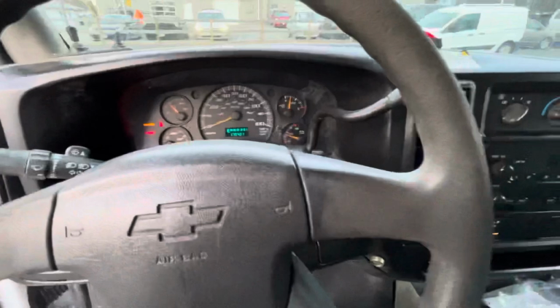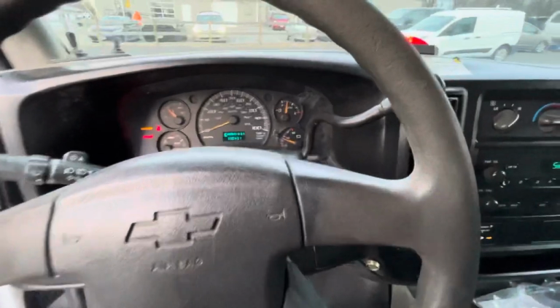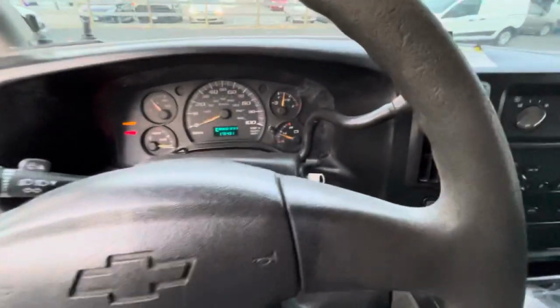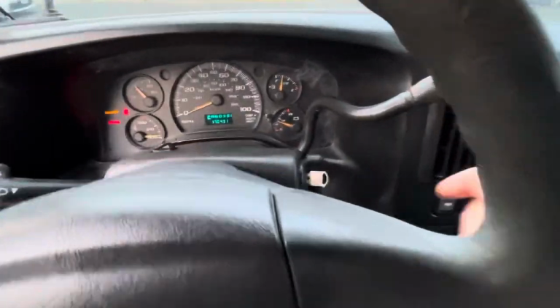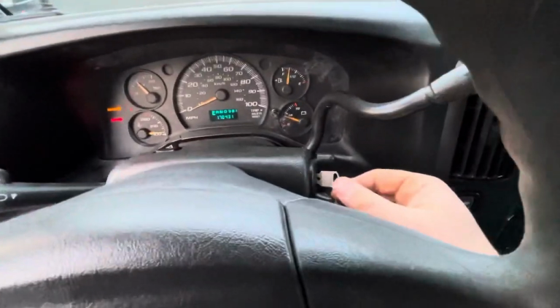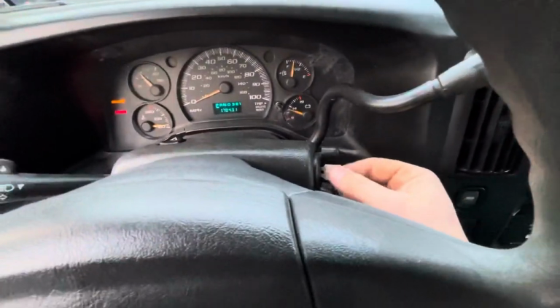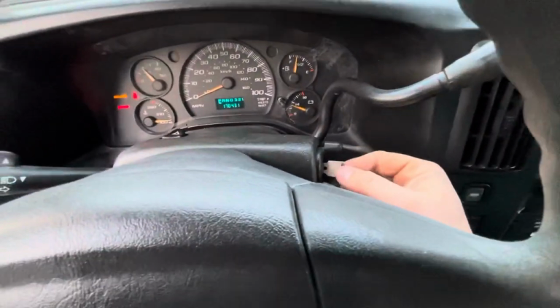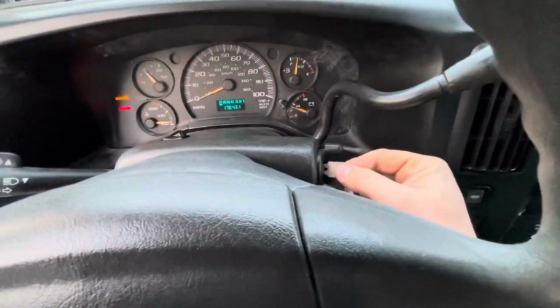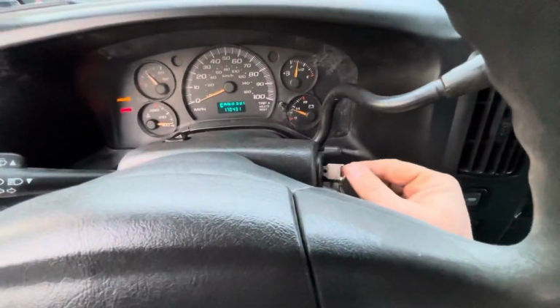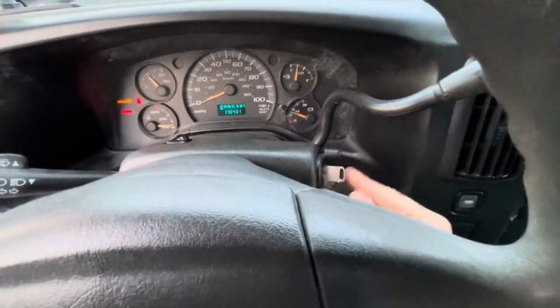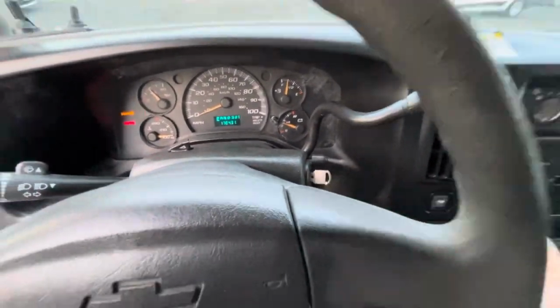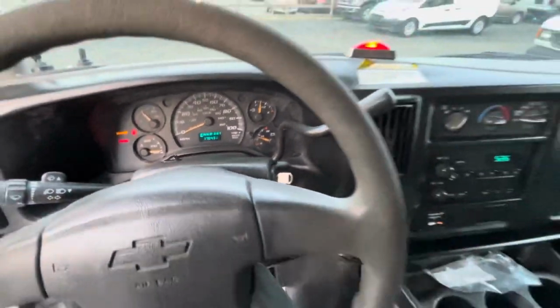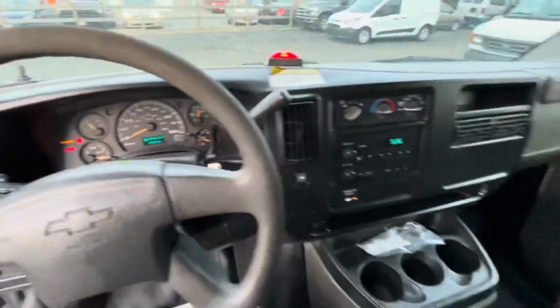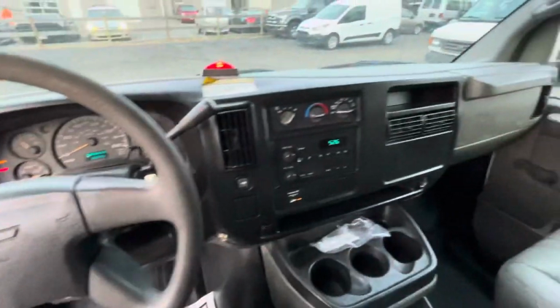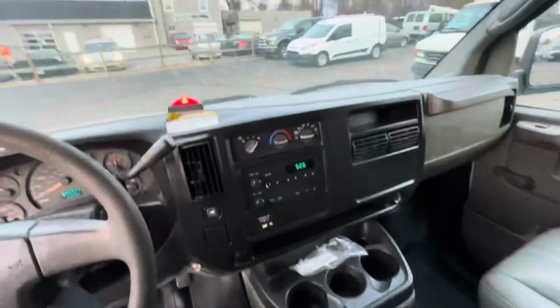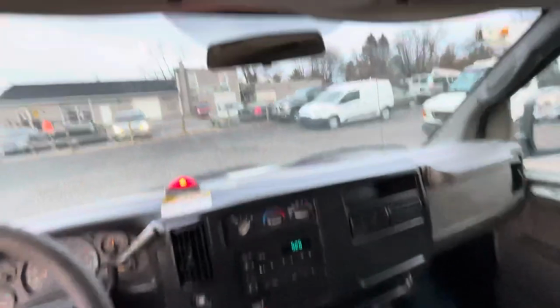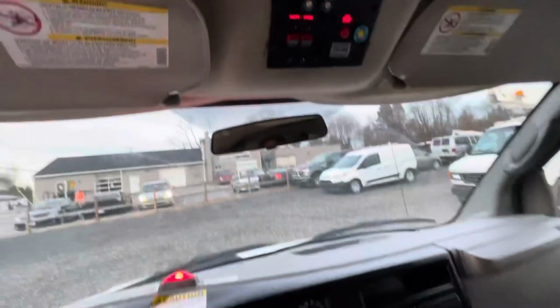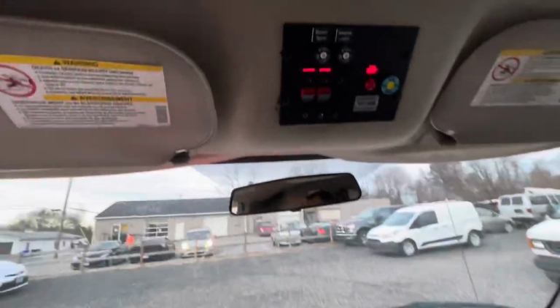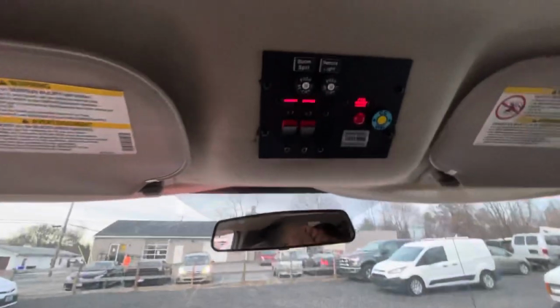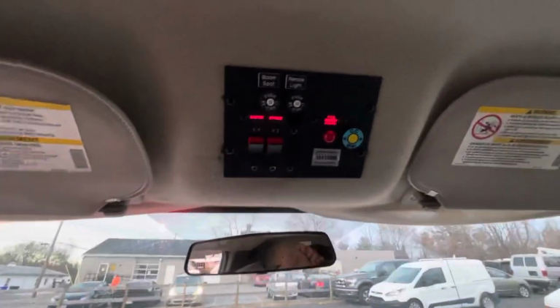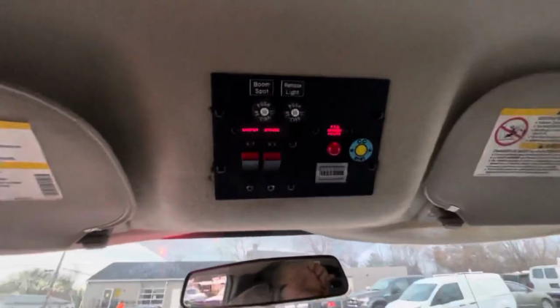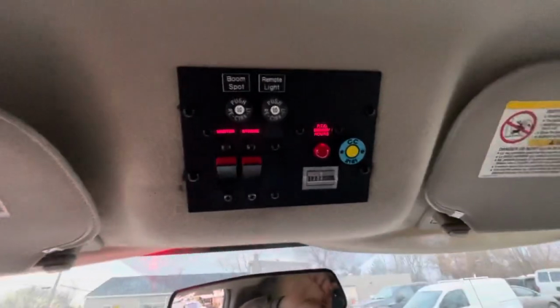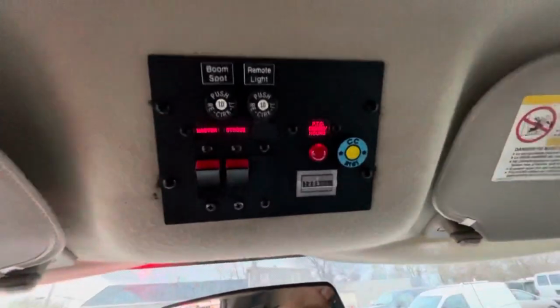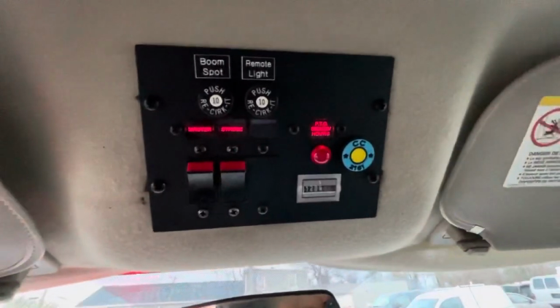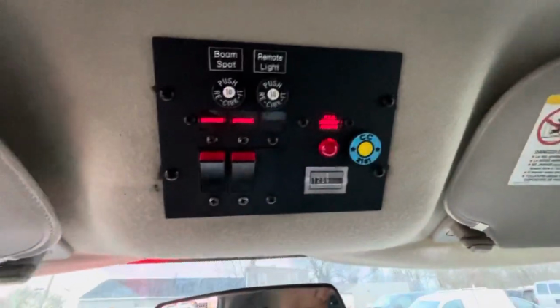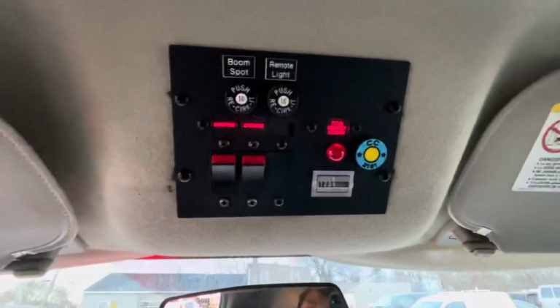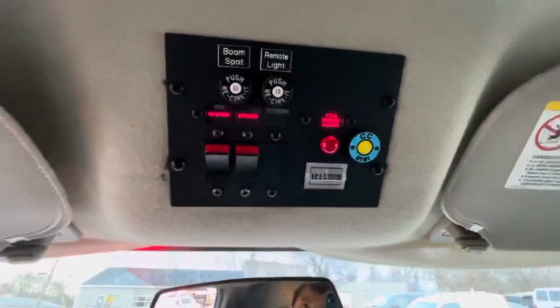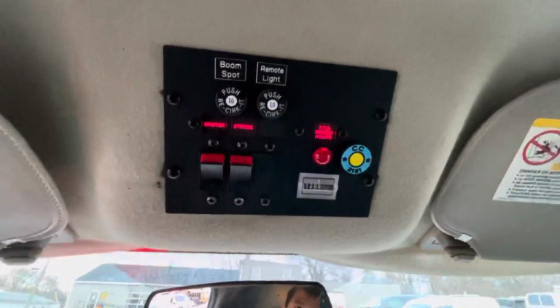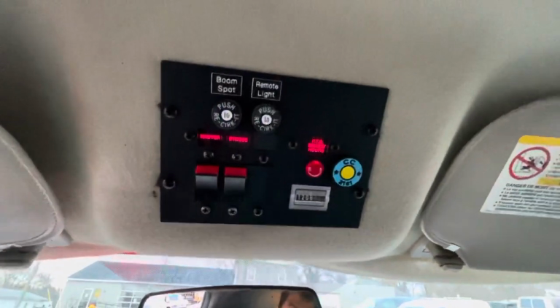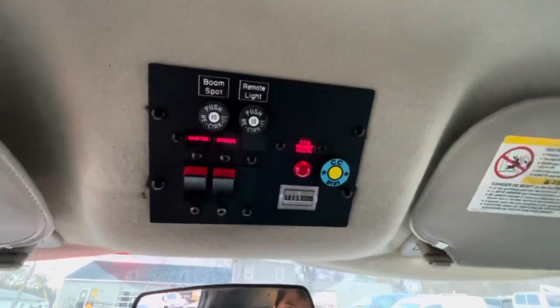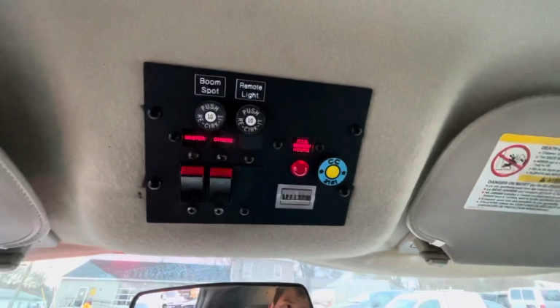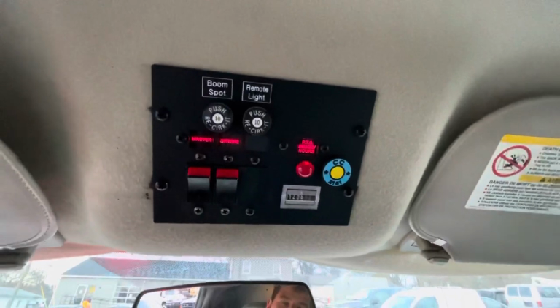The security light is on because of the key — it's supposed to be a chip key, but this is just a regular key. It works fine; that light is just going to come on. Here are the controls for the PTO — this is a hydraulic PTO that runs off the engine.